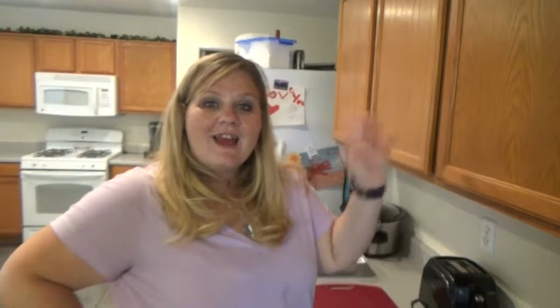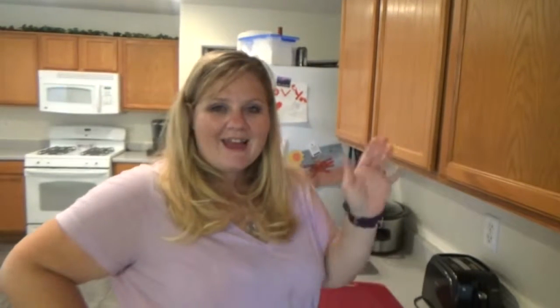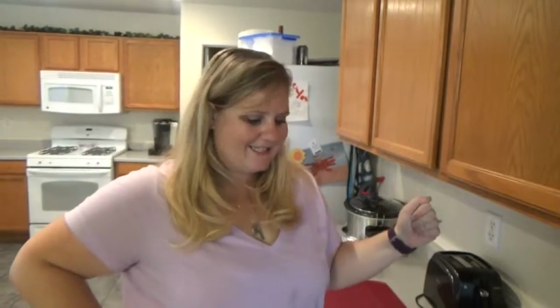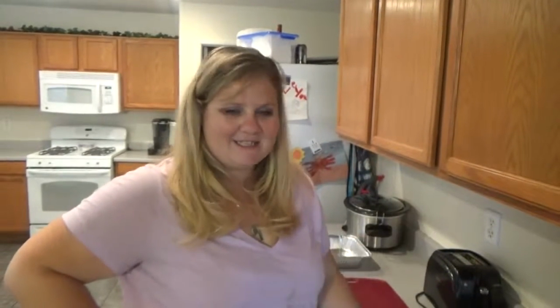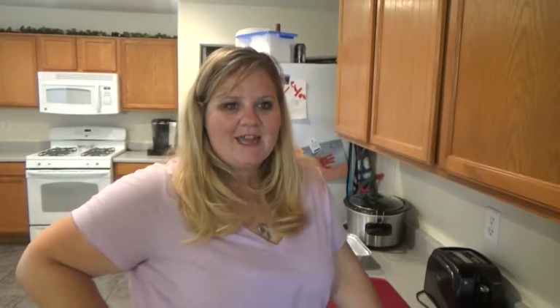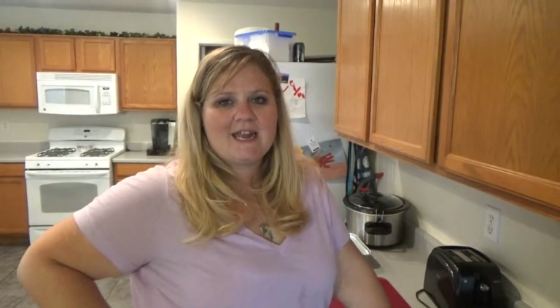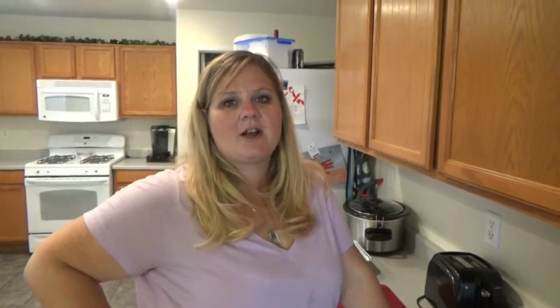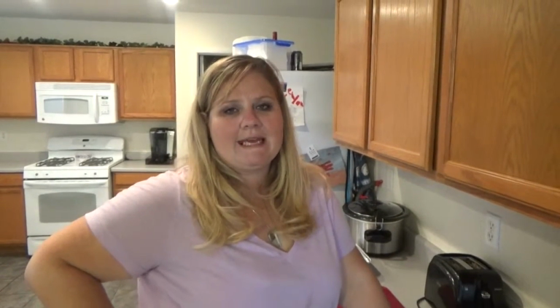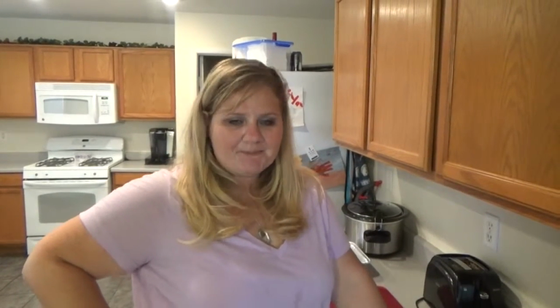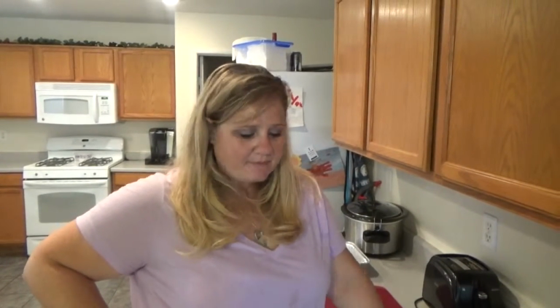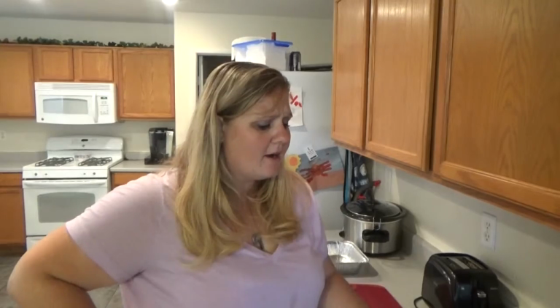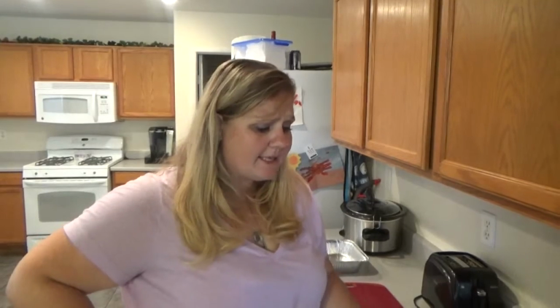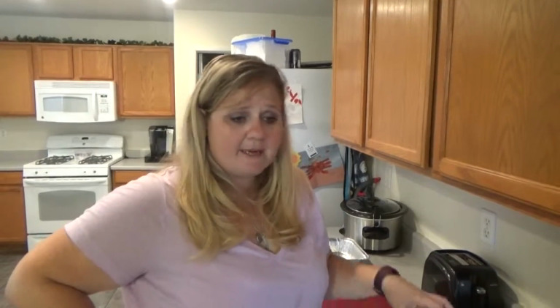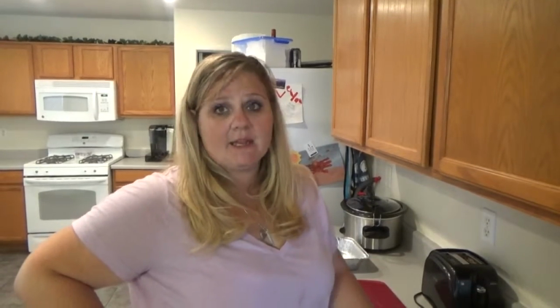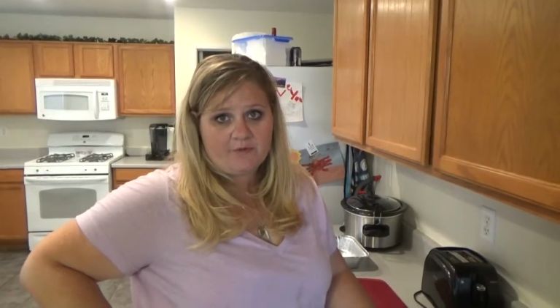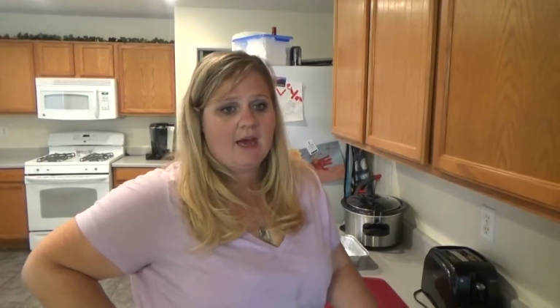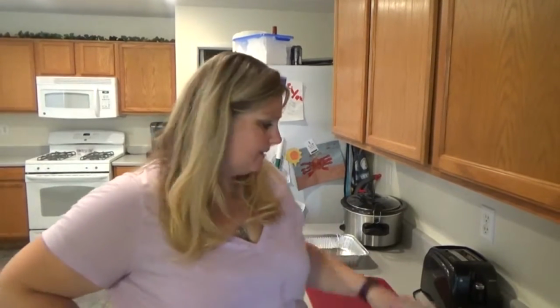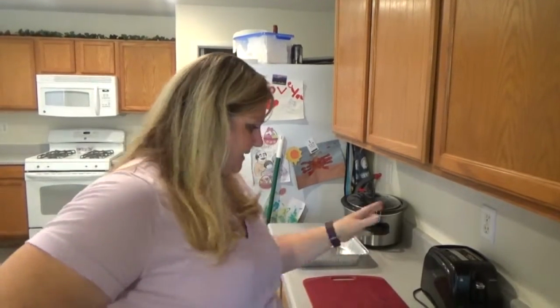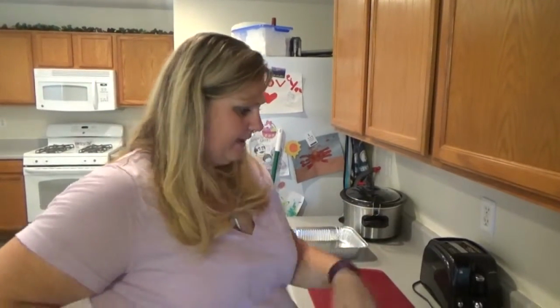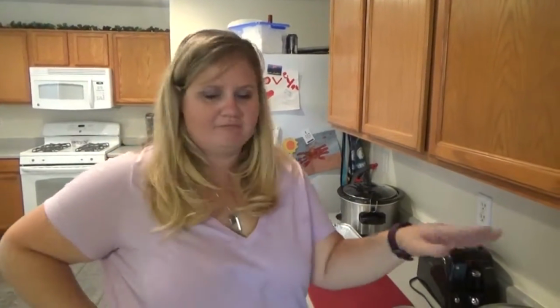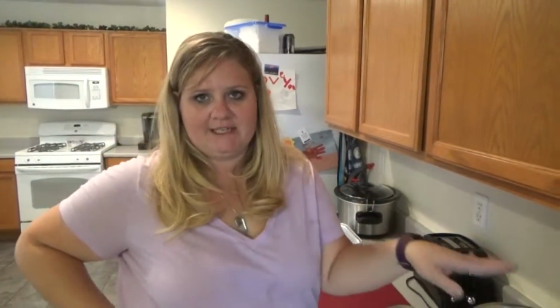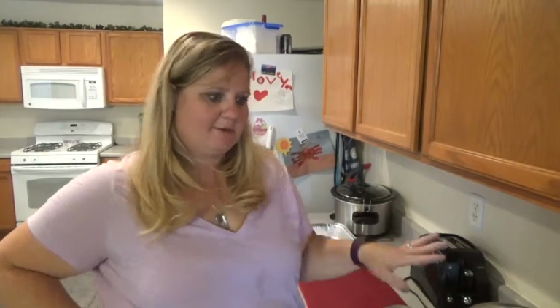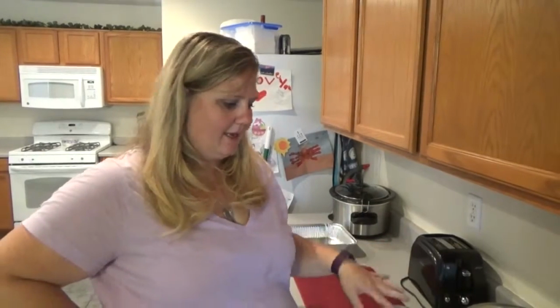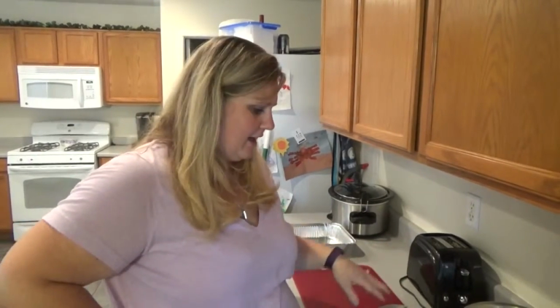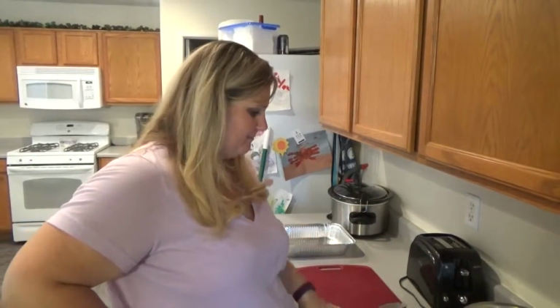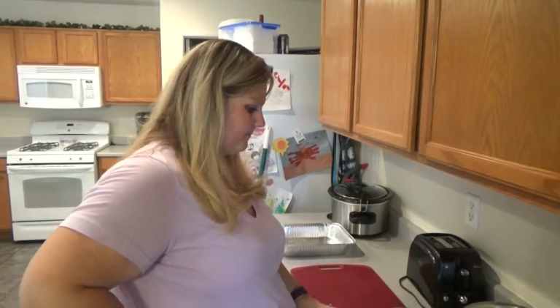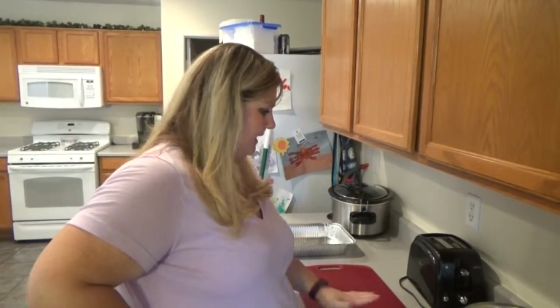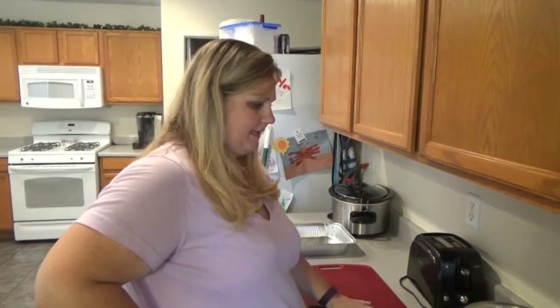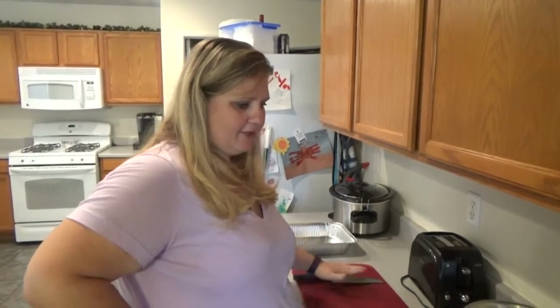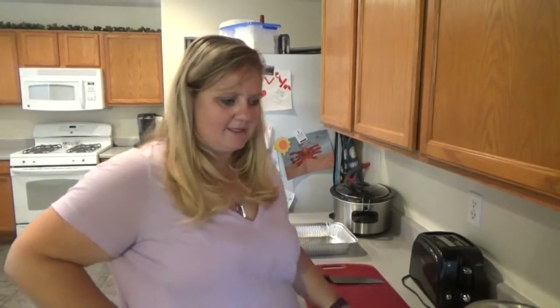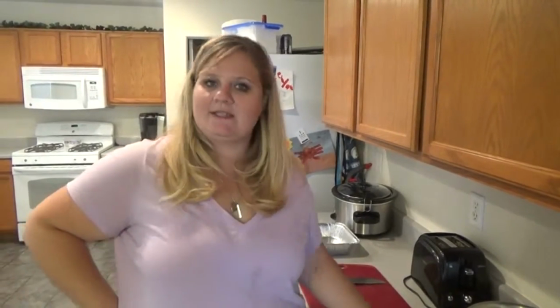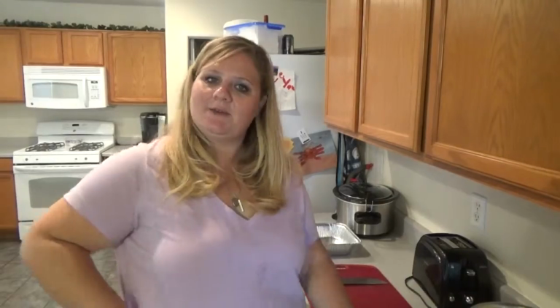Hi guys, this is Crystal. Tonight we are making our stuffed meatloaf — stuffed meaning with cheese, mozzarella. Yummy dish. So let's just get into it.